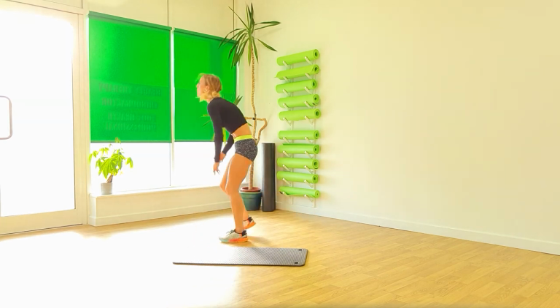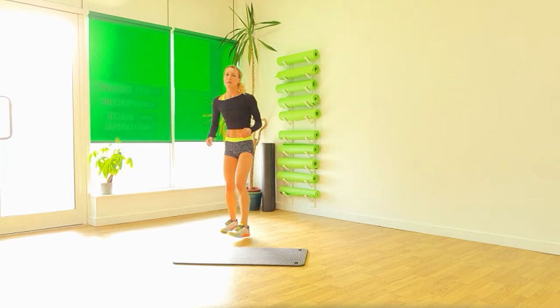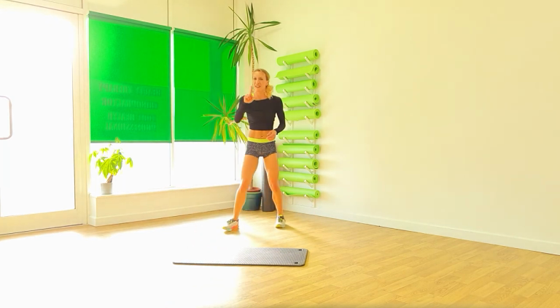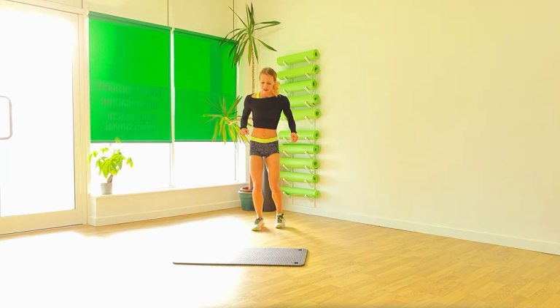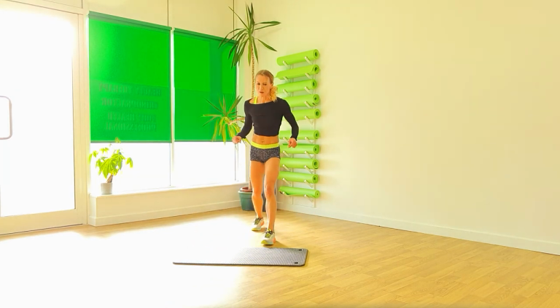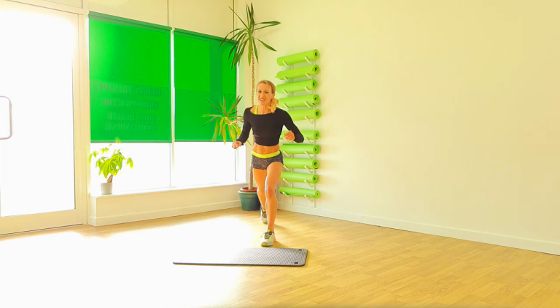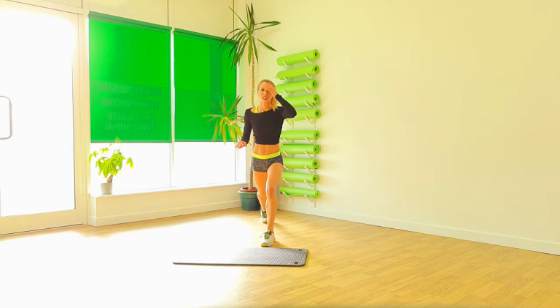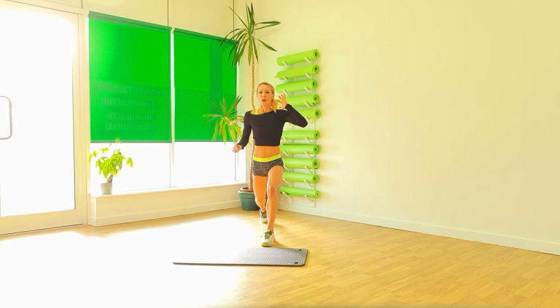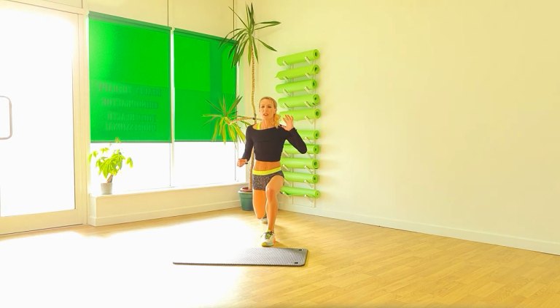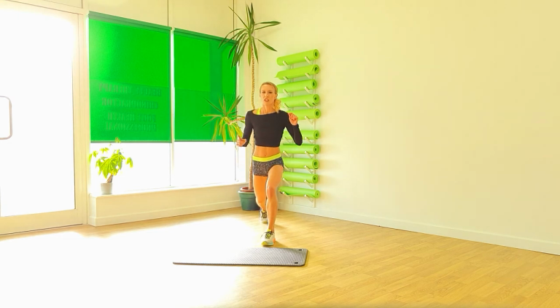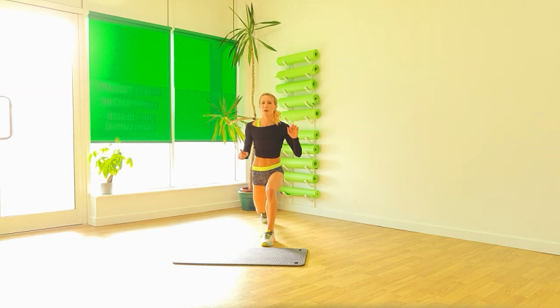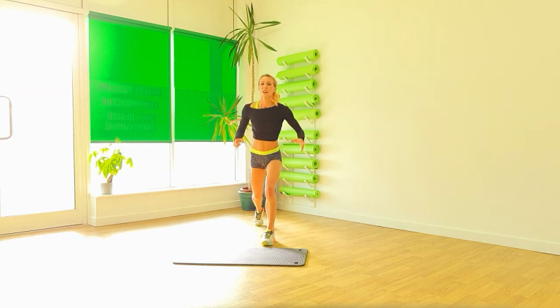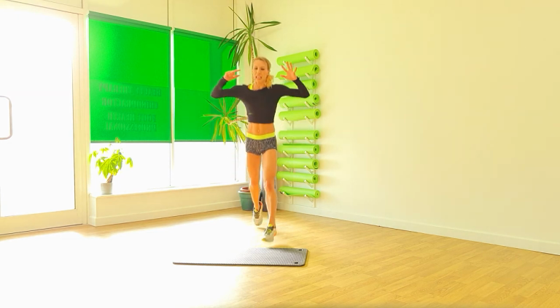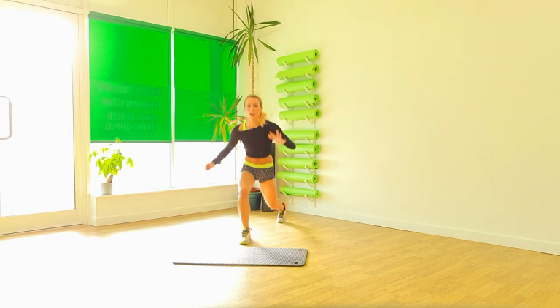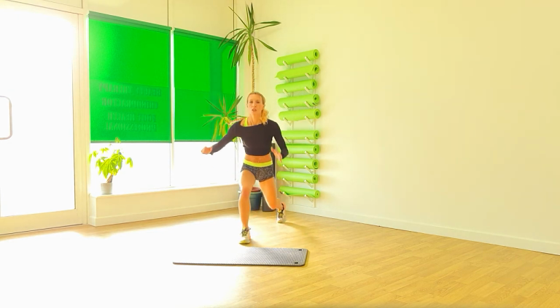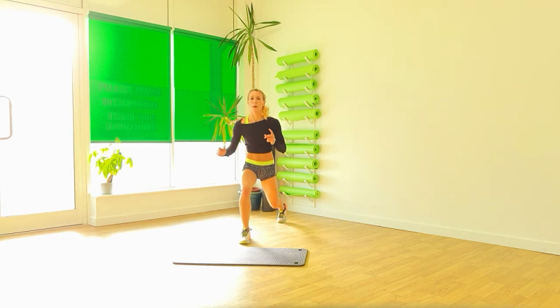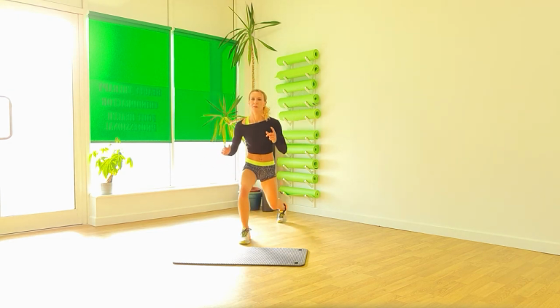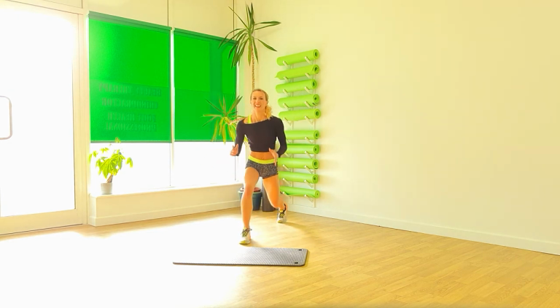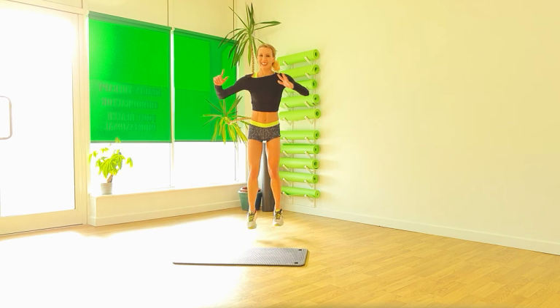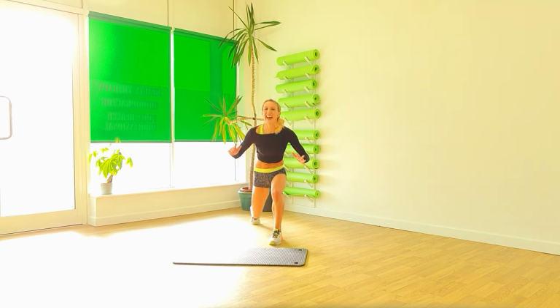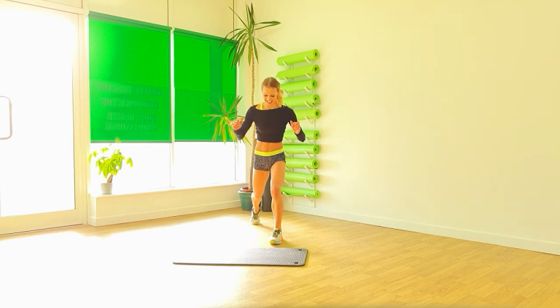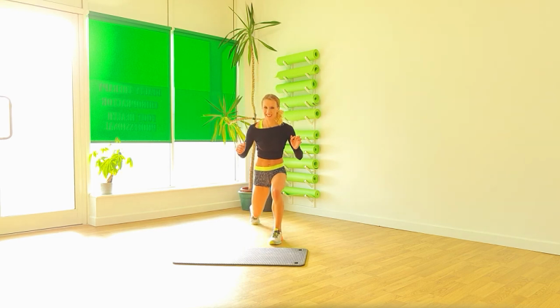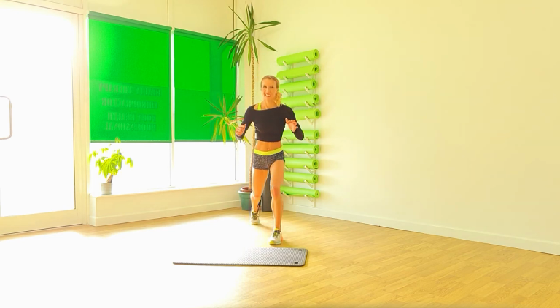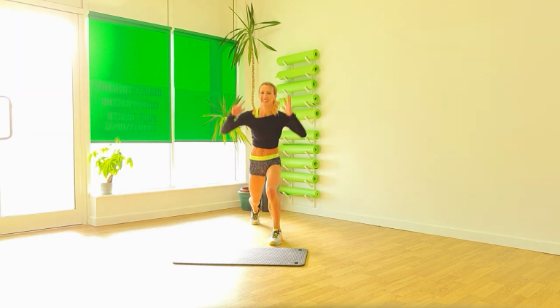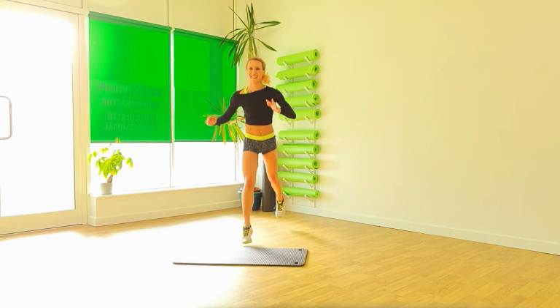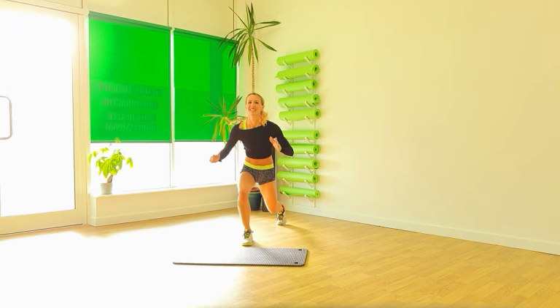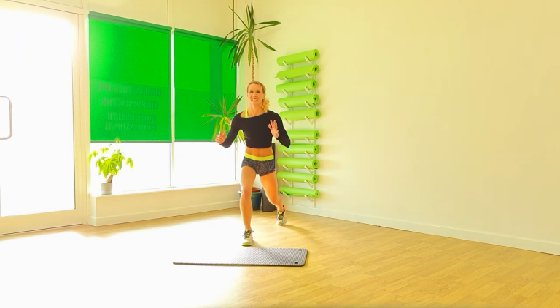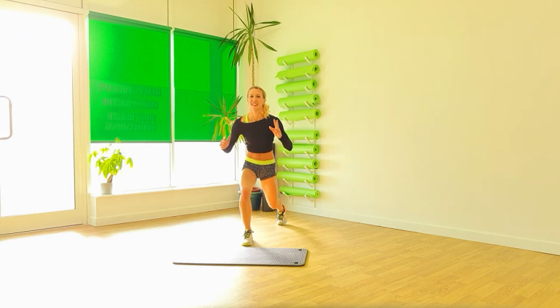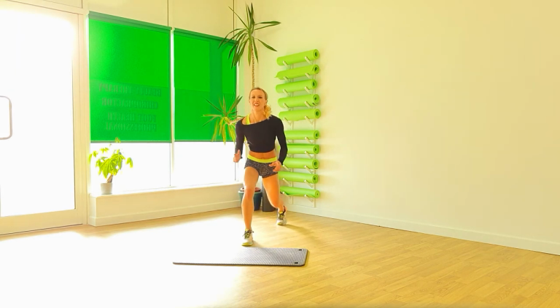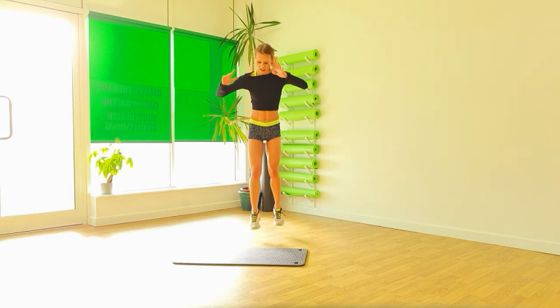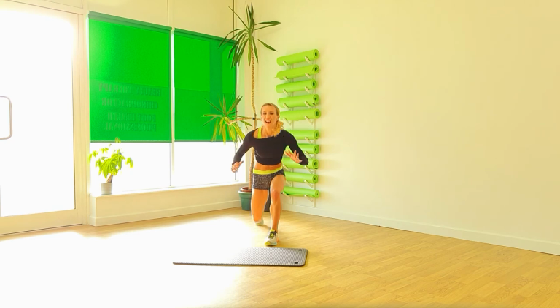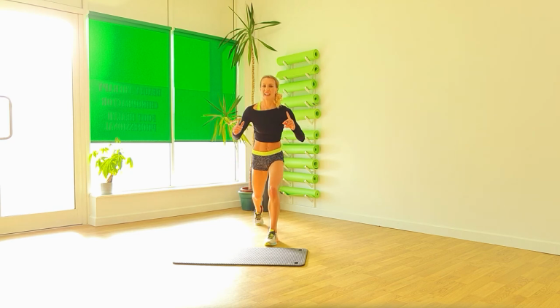Put that back up again. One more round. One, two, three. Swap. Good. One, two, three. Two. One. And again.